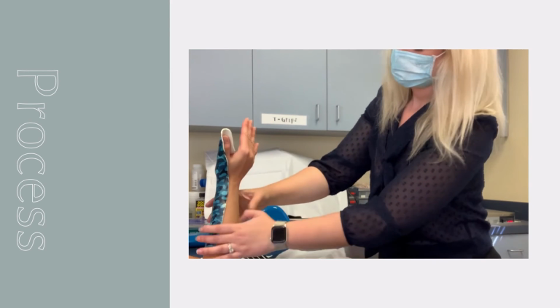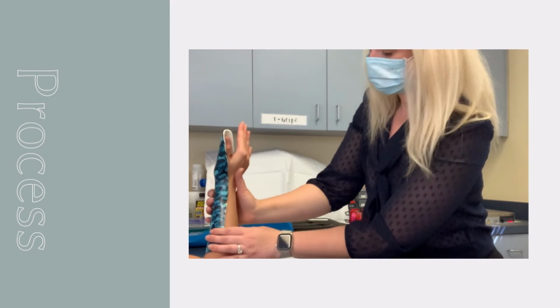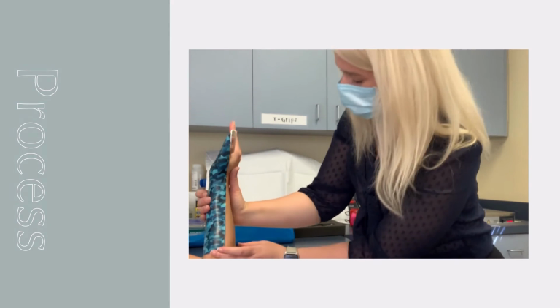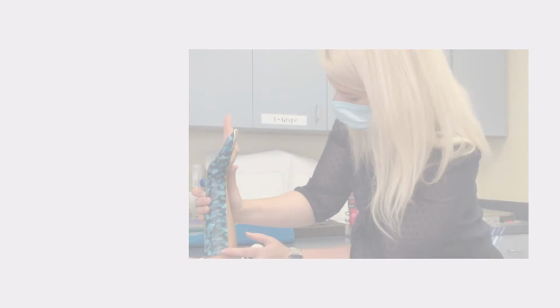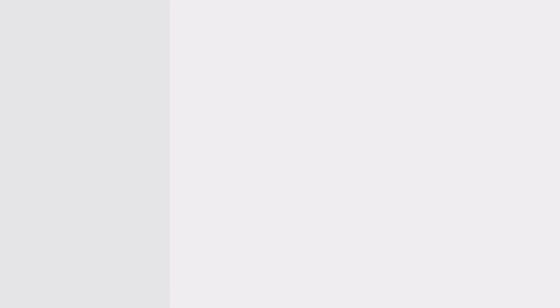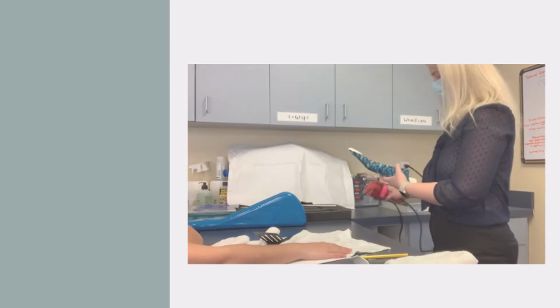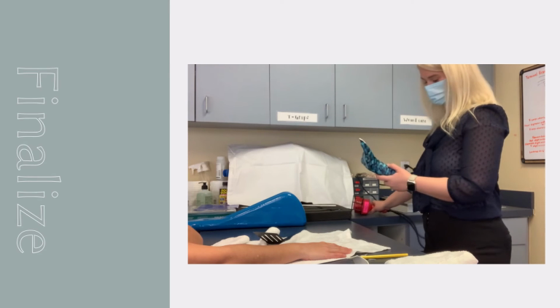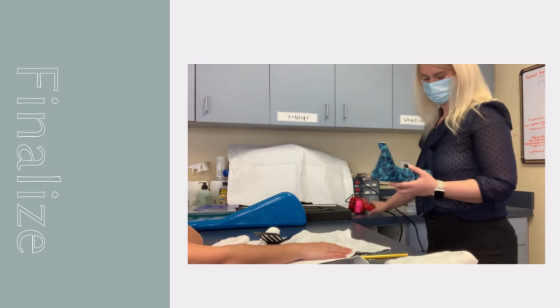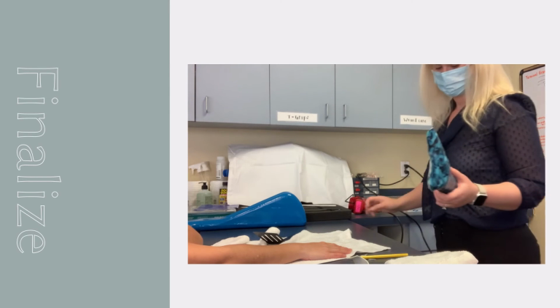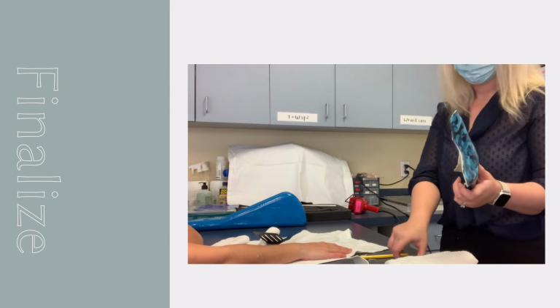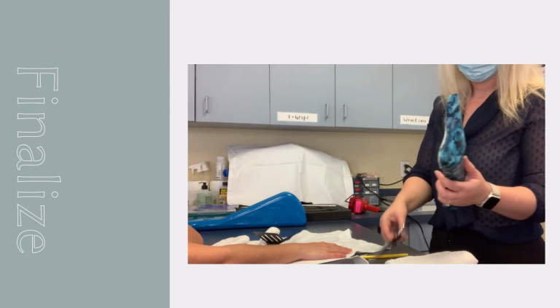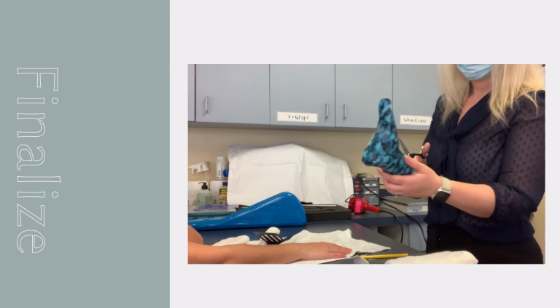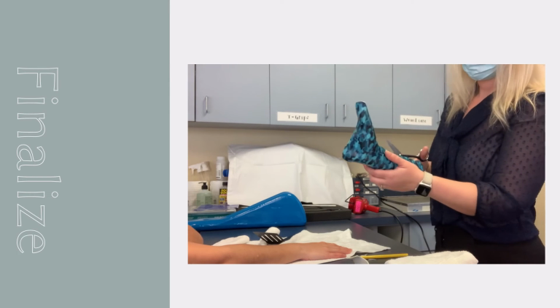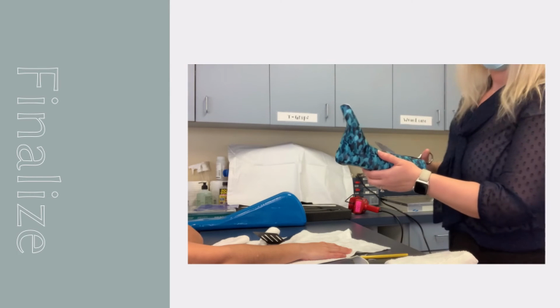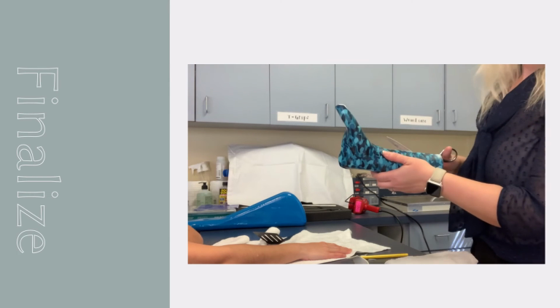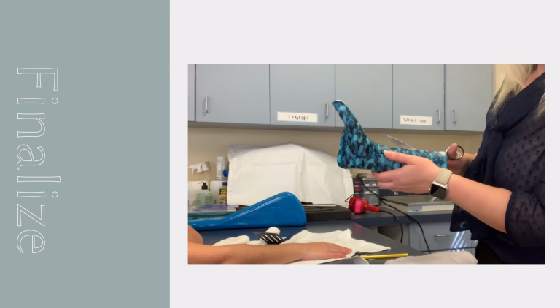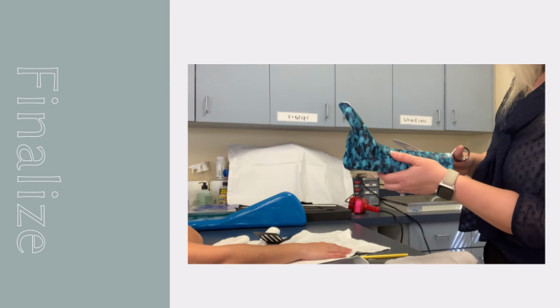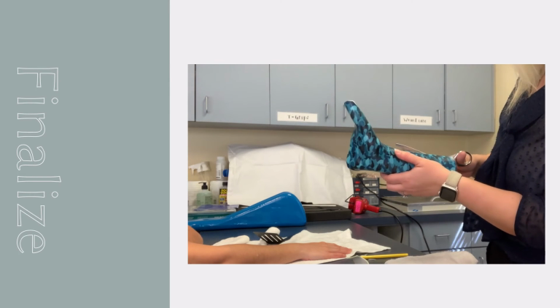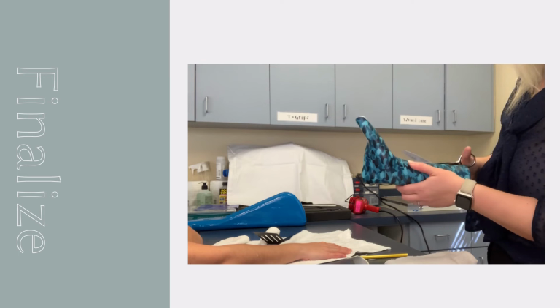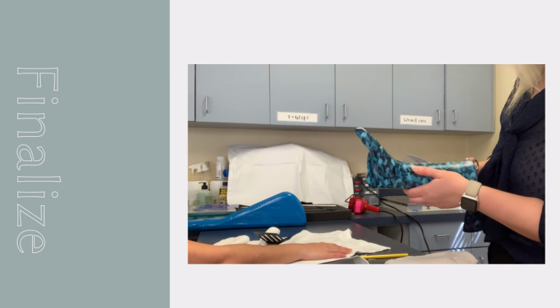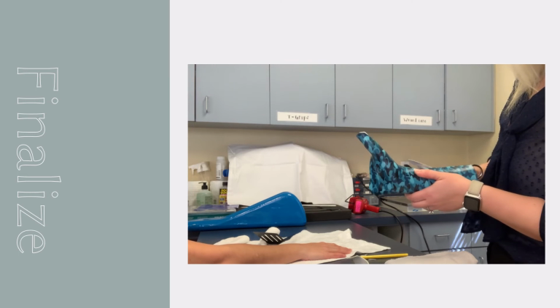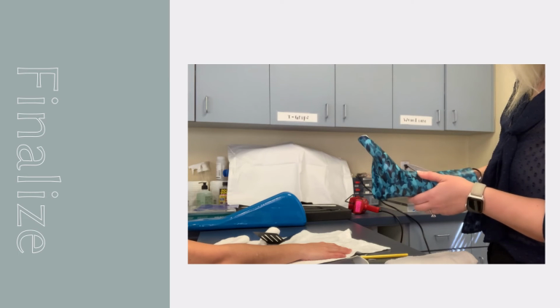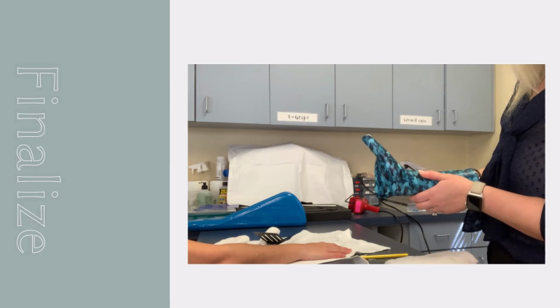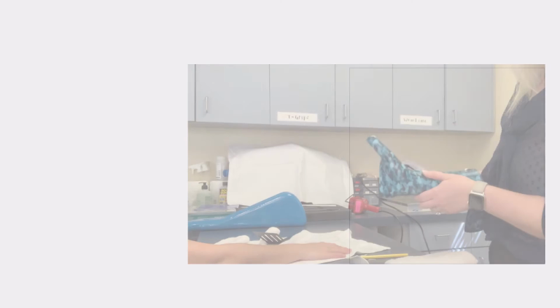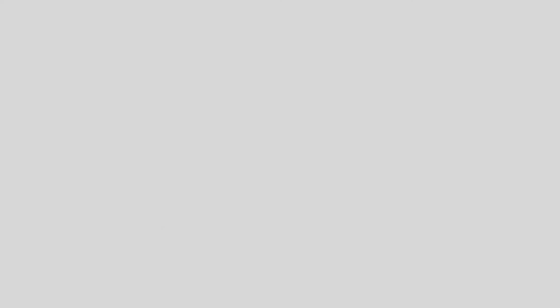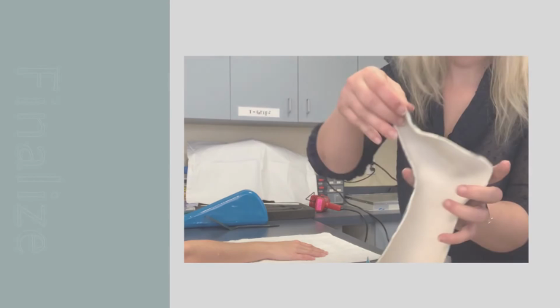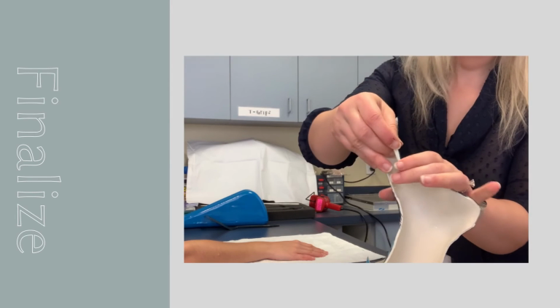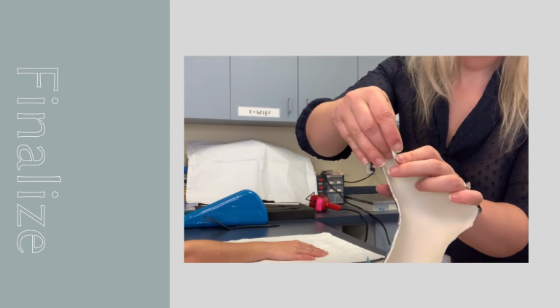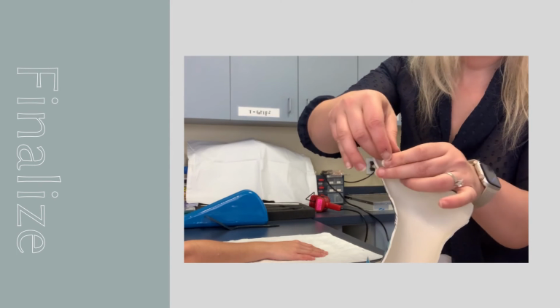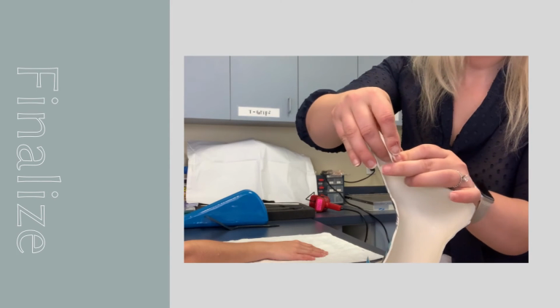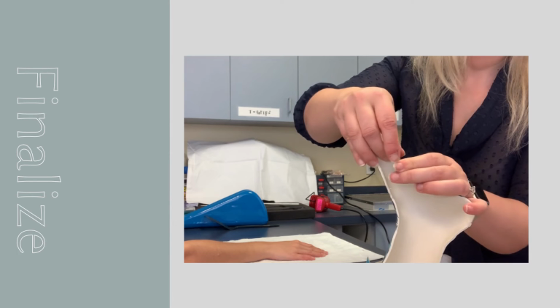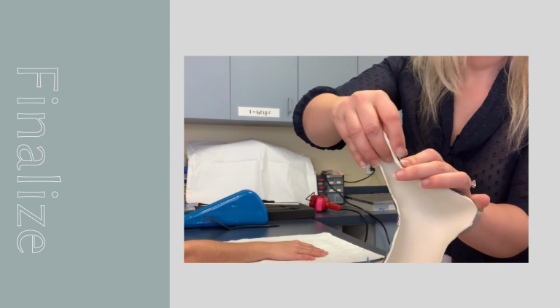To make finishing touches to the orthosis, parts of the material can be reheated using a splint pan or heat gun to soften the material for trimming, rounding, rolling, smoothing of the edges, and flaring of the proximal border.